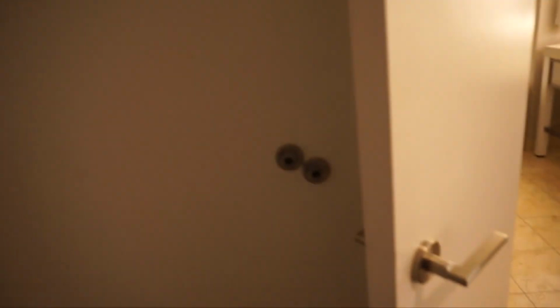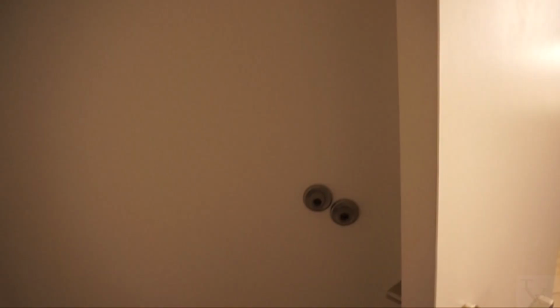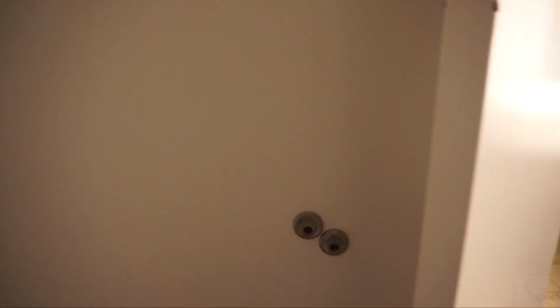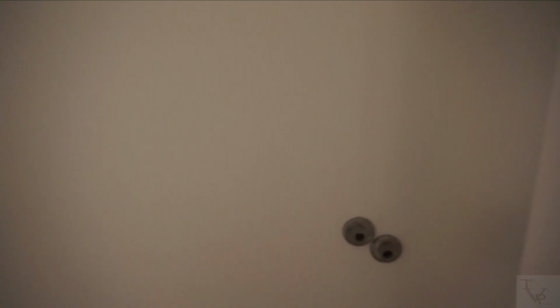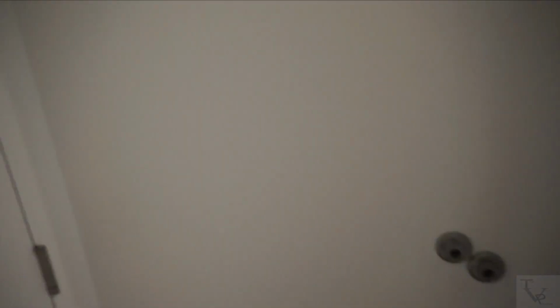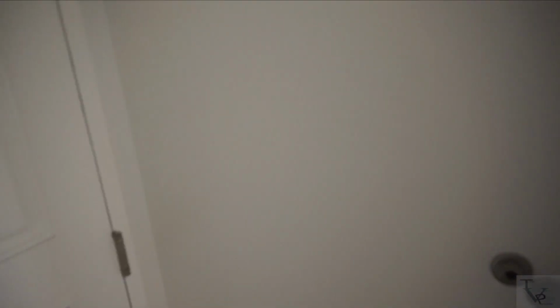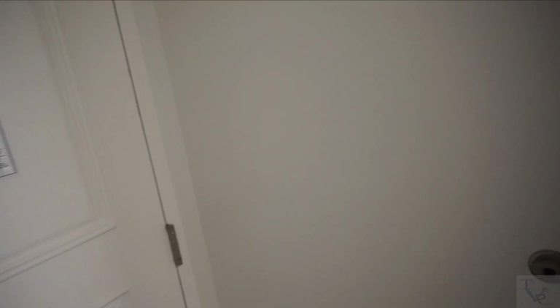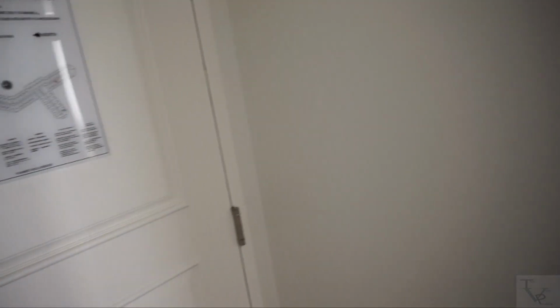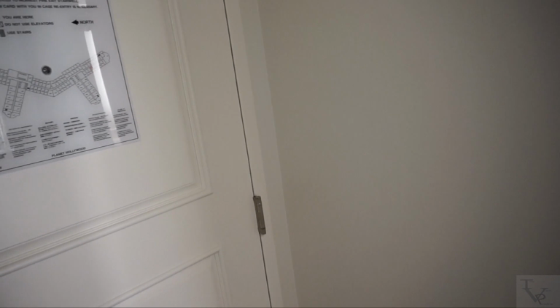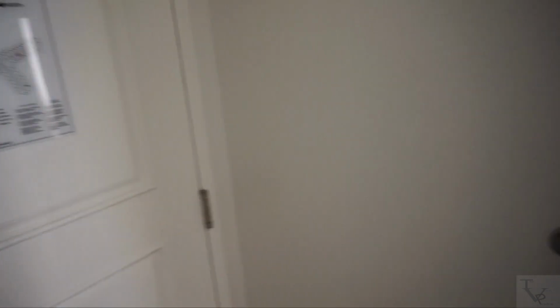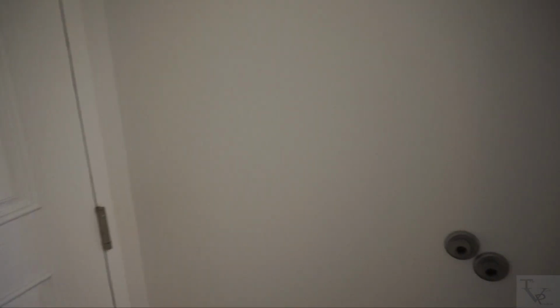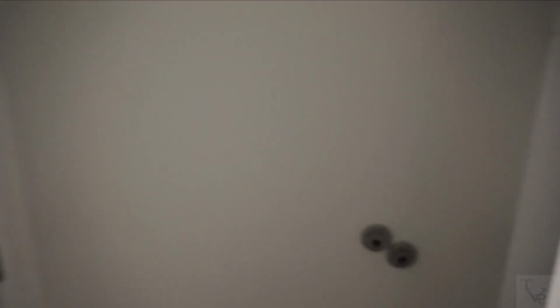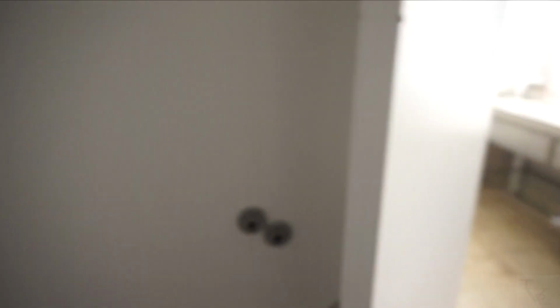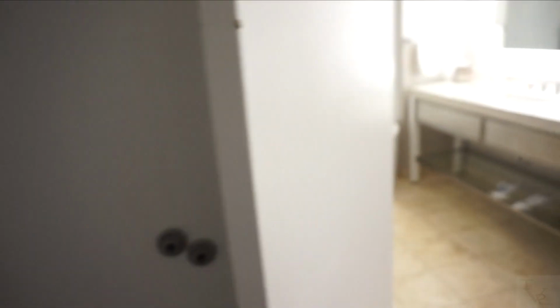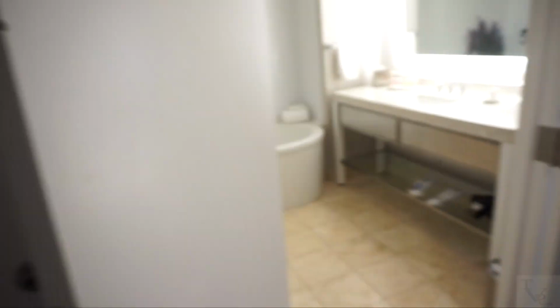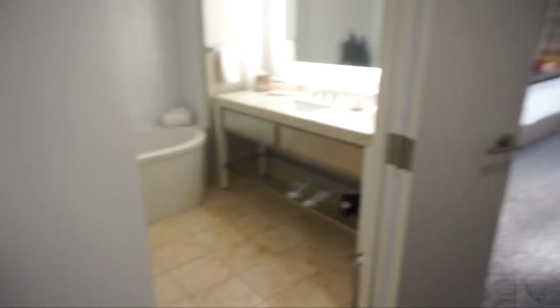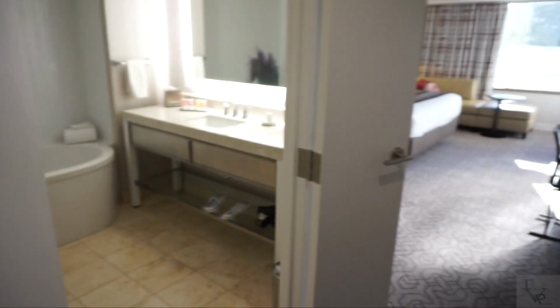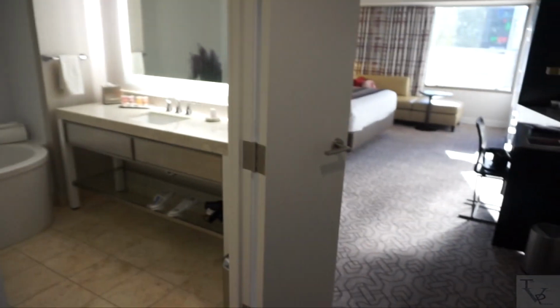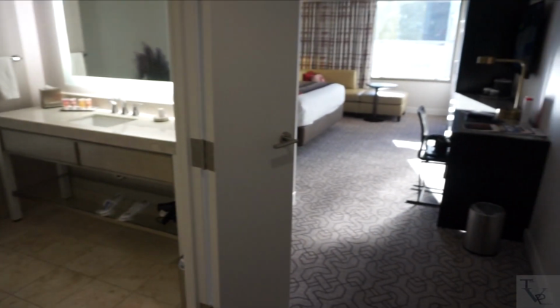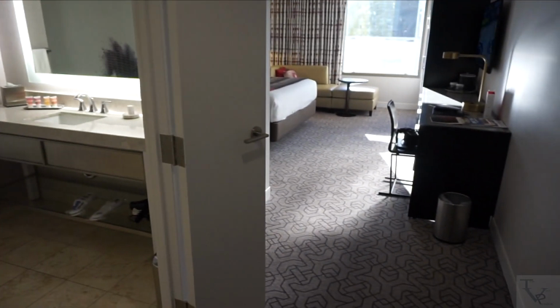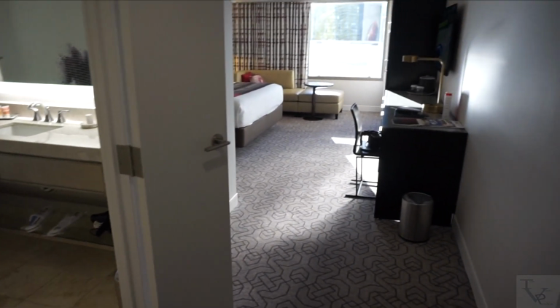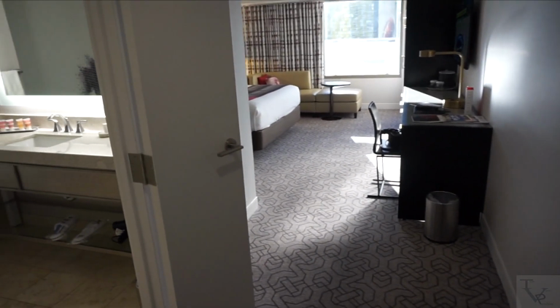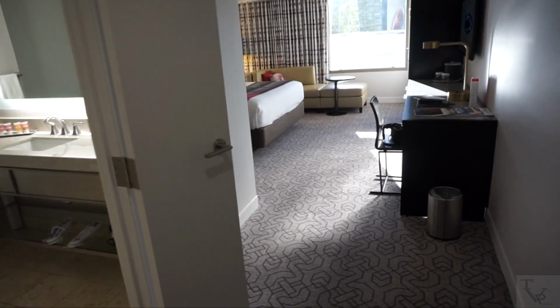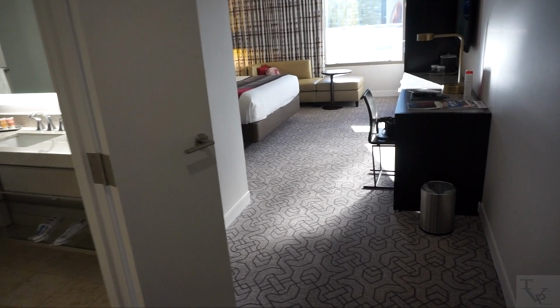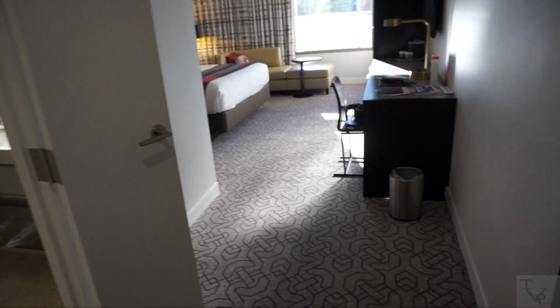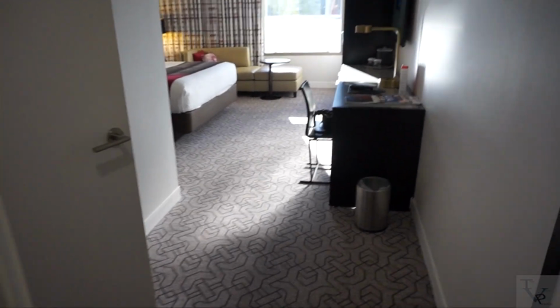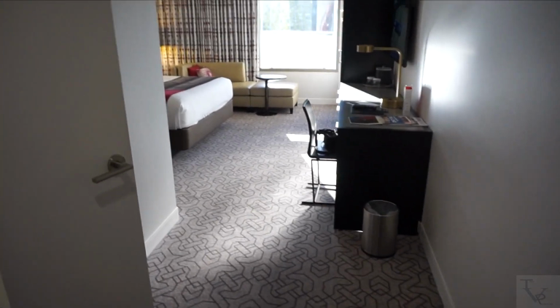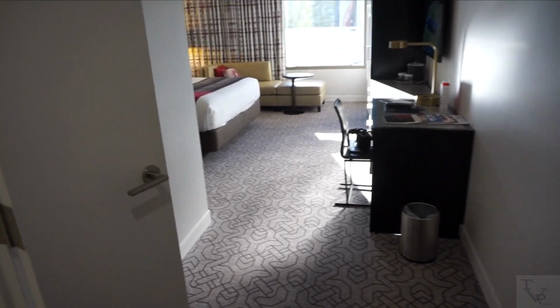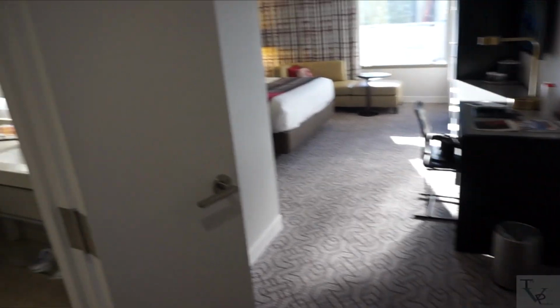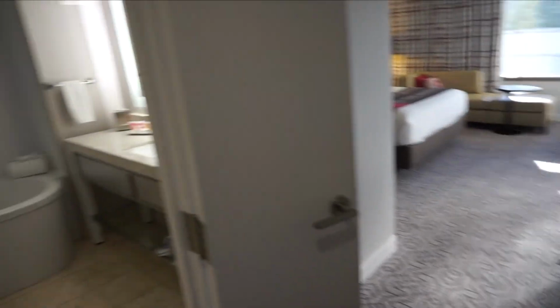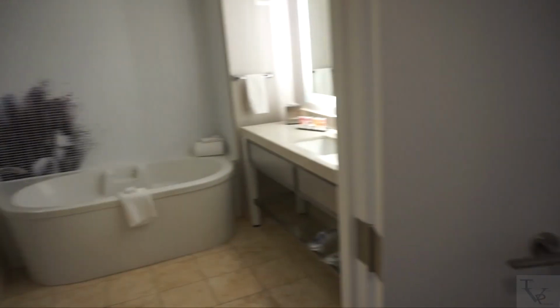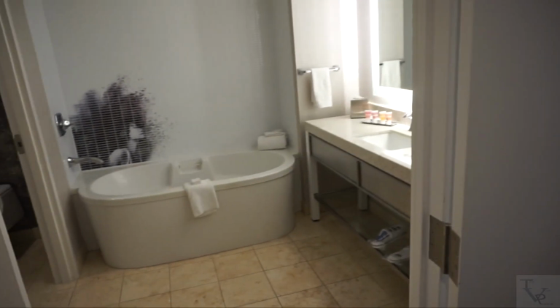Alright y'all, there's housekeeping outside the room cleaning up so it's kind of loud, but we're in the Ultra Hip King room. We're at Planet Hollywood in Hollywood. This is the entryway into the room; to the left is the bathroom.